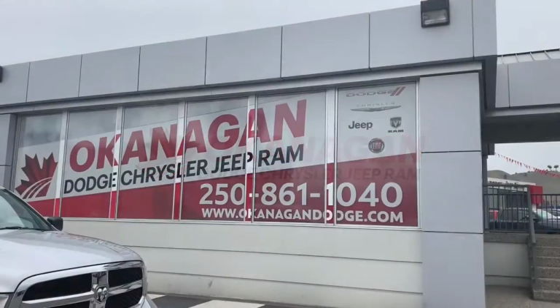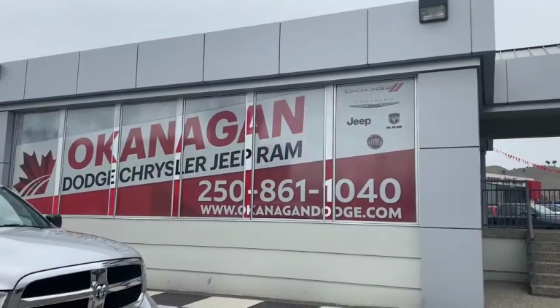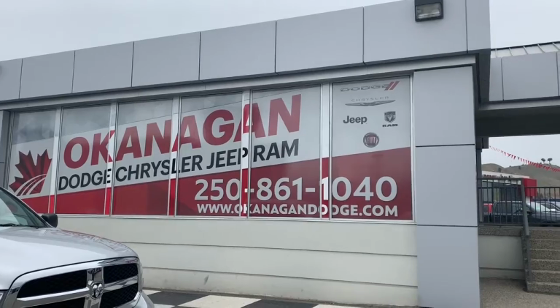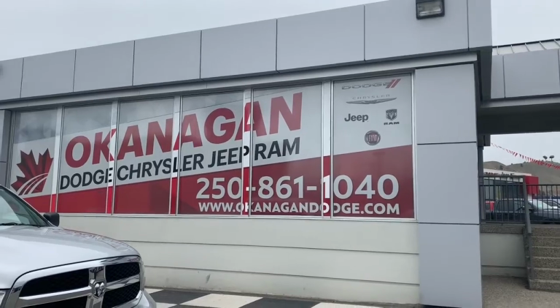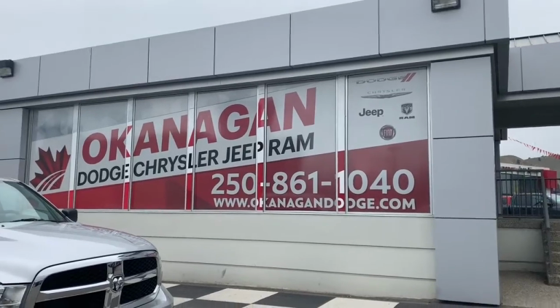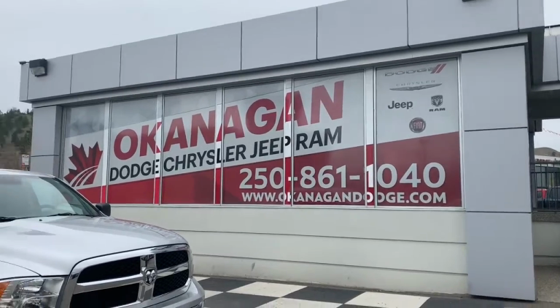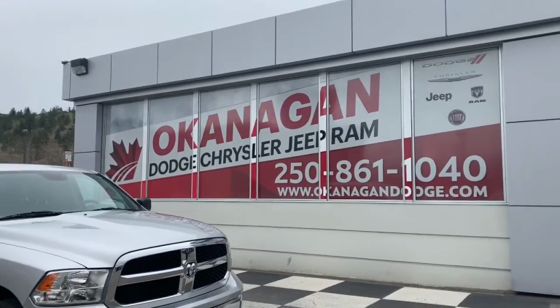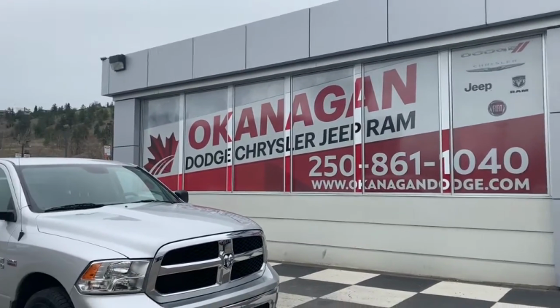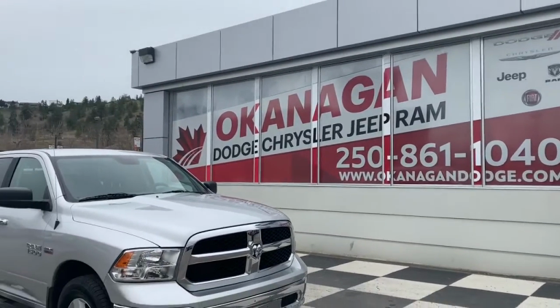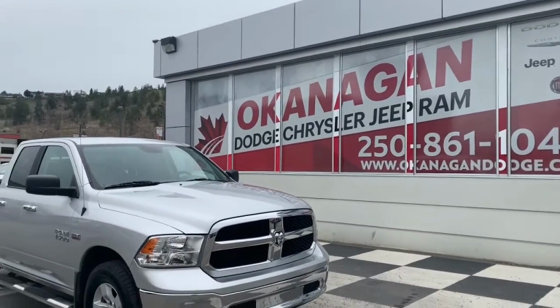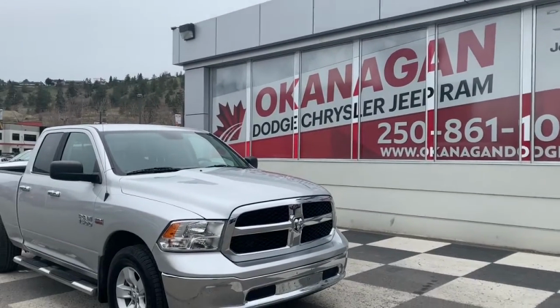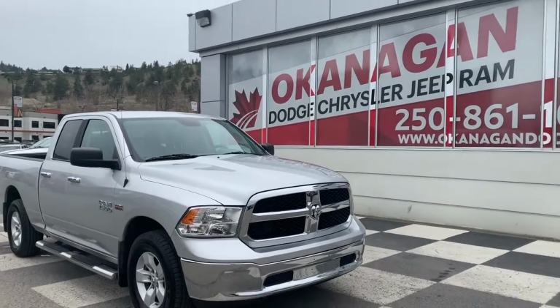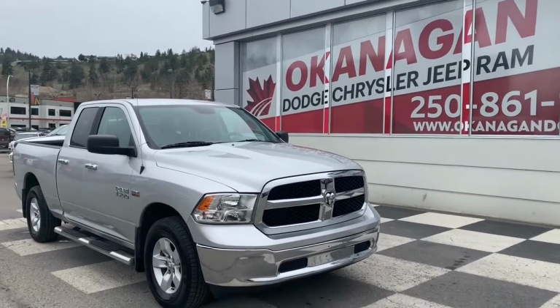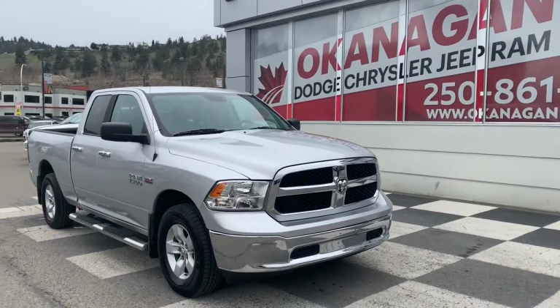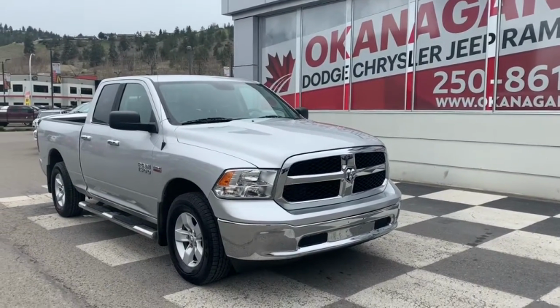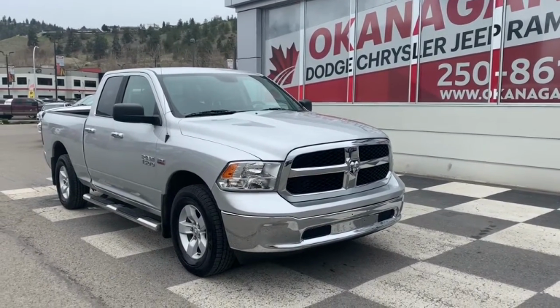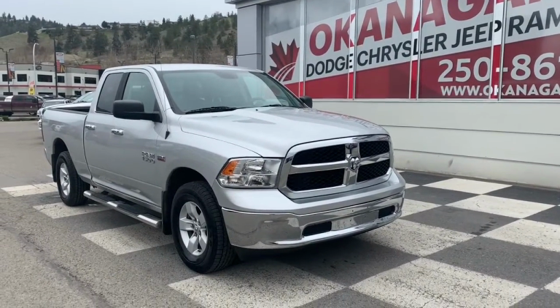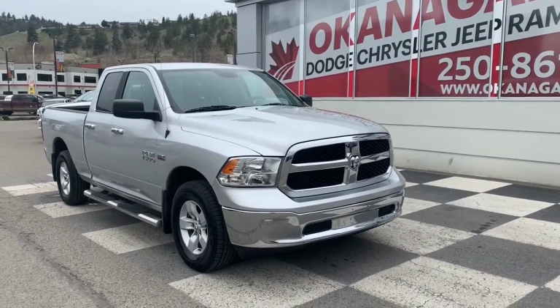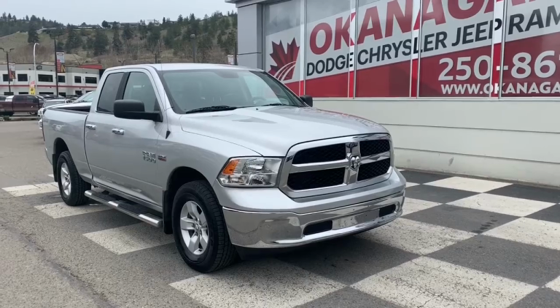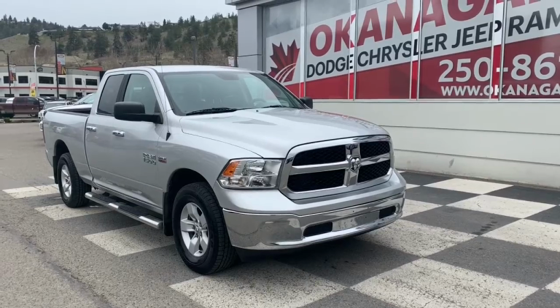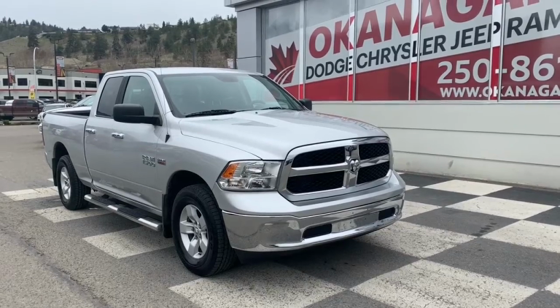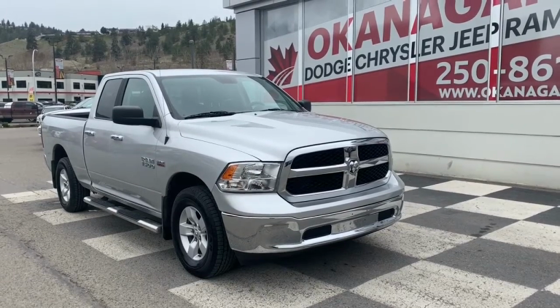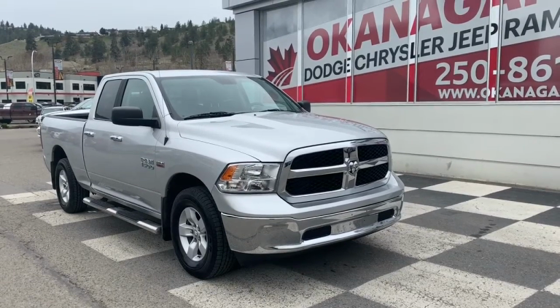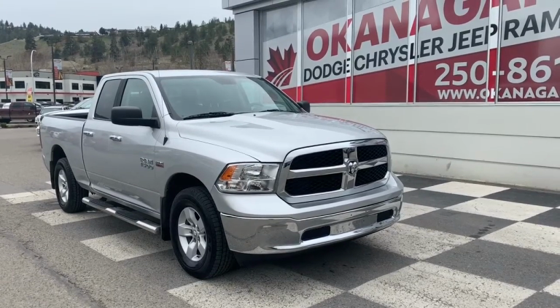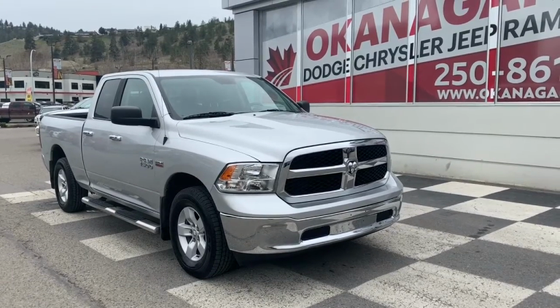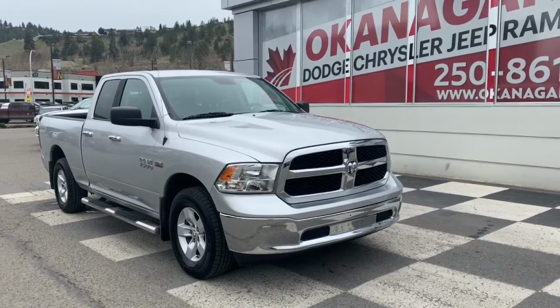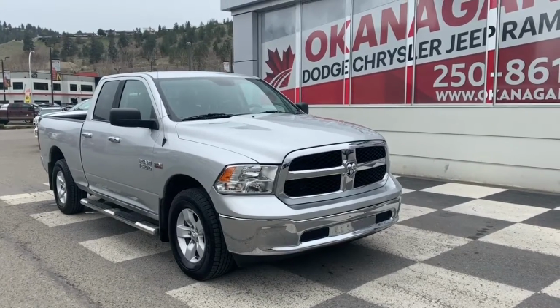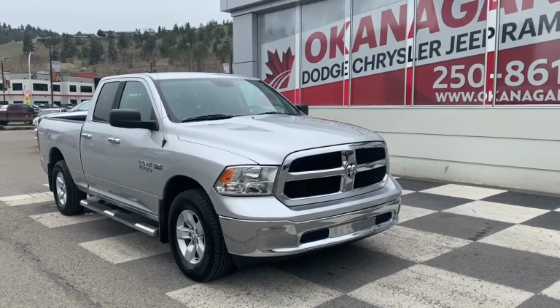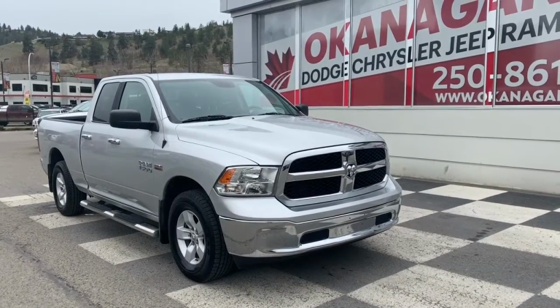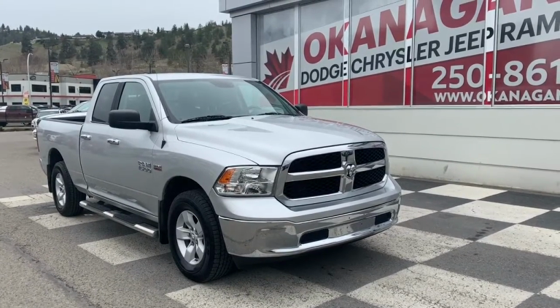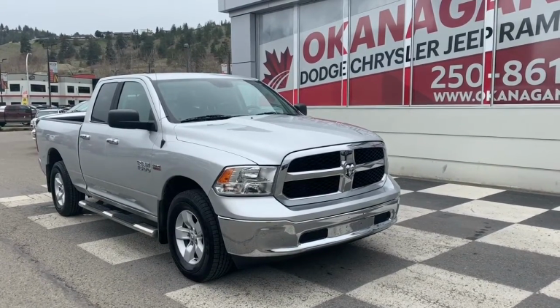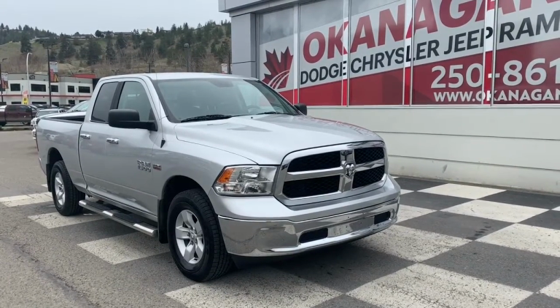Hello and welcome to Okanagan Dodge. My name is Emily and today we're going to be taking a look at this 2017 Ram 1500 SLT quad cab in silver.